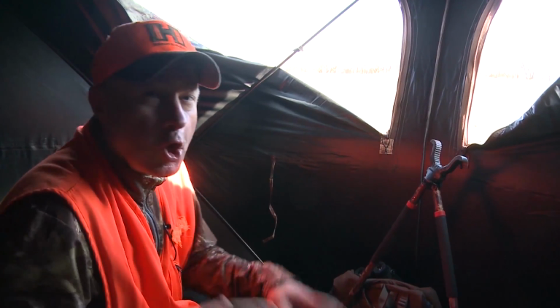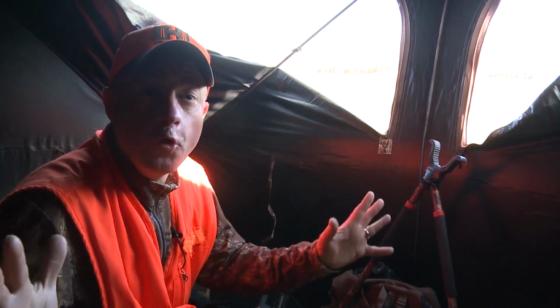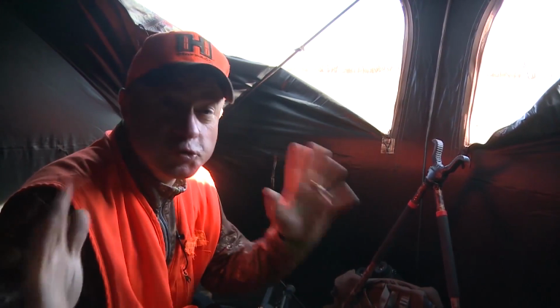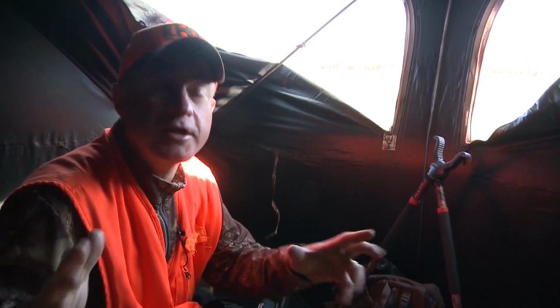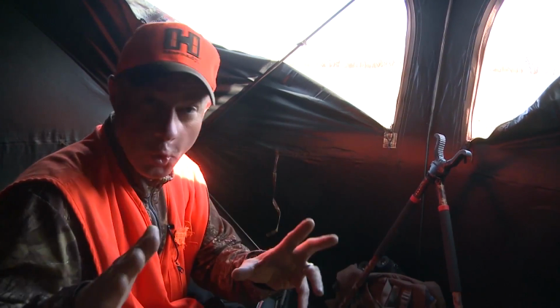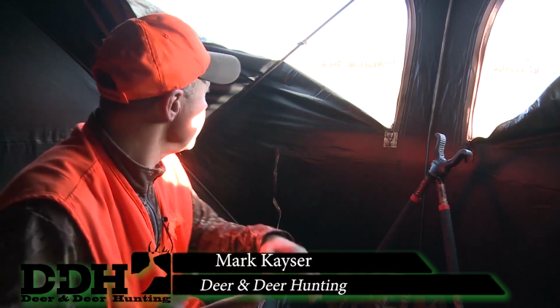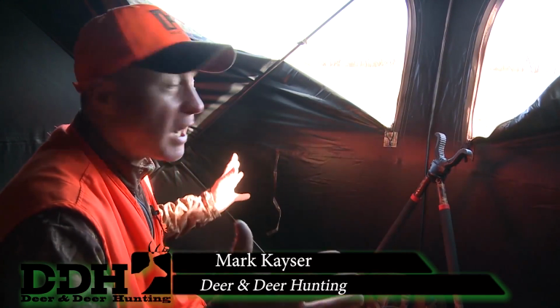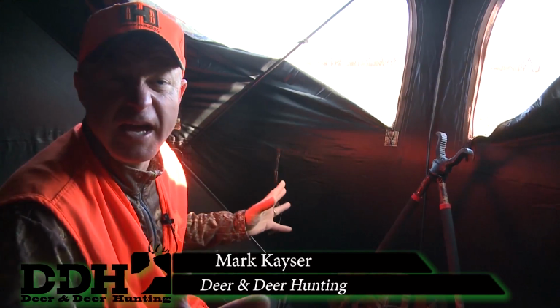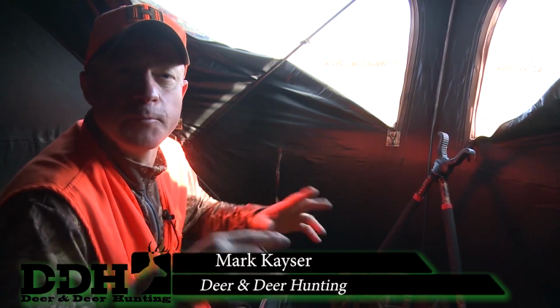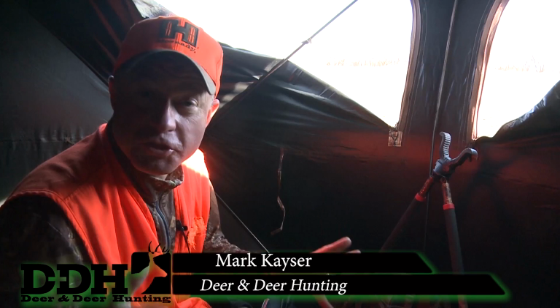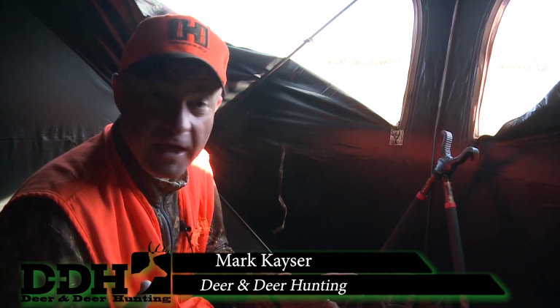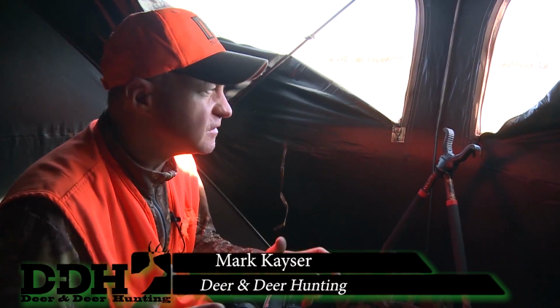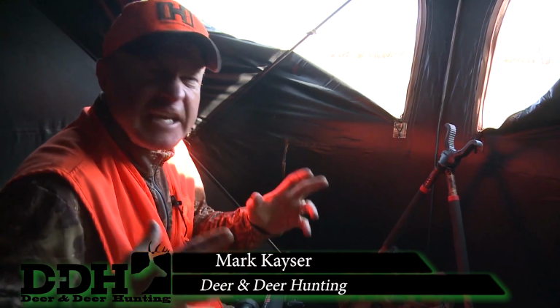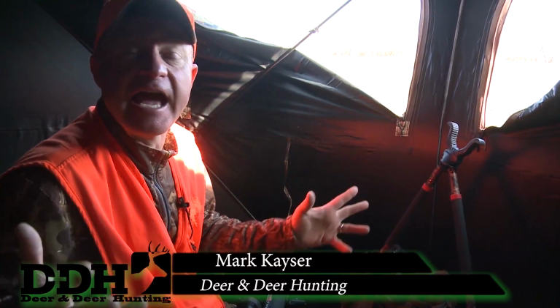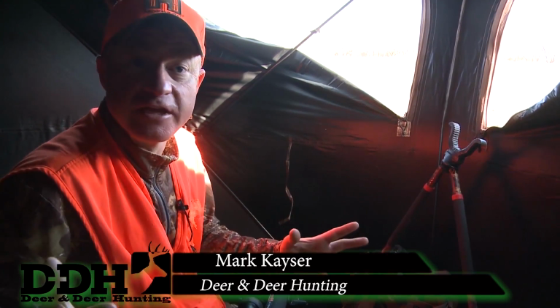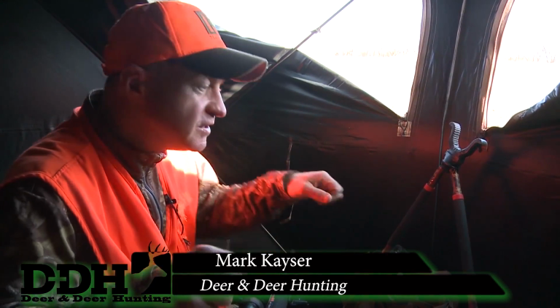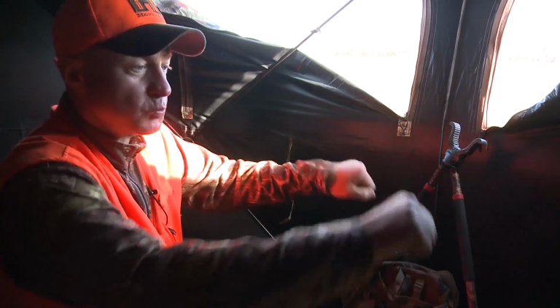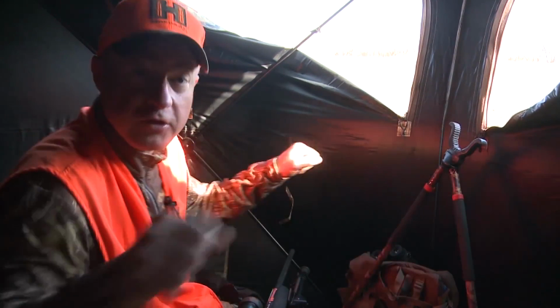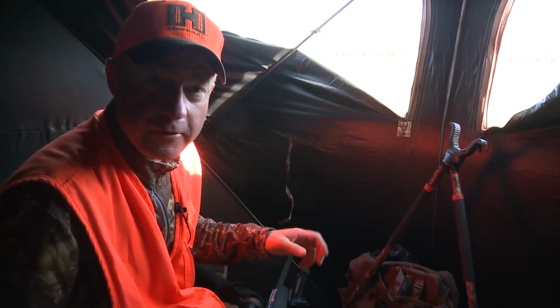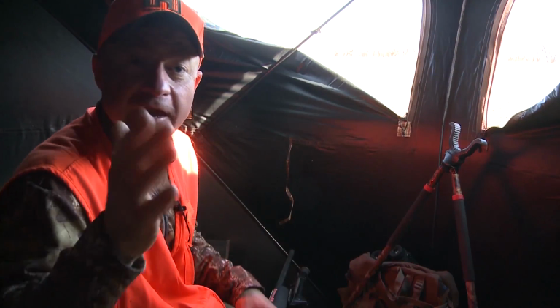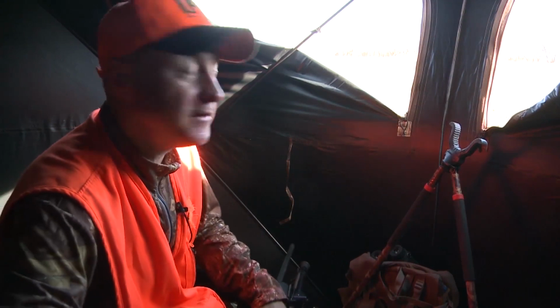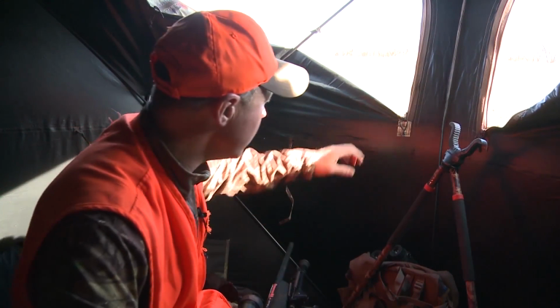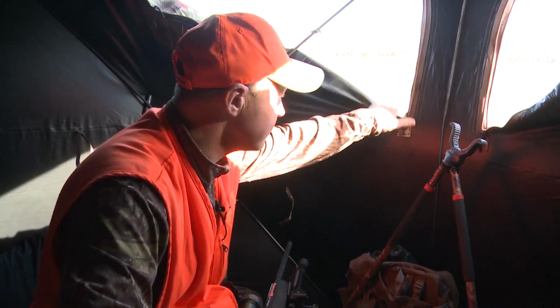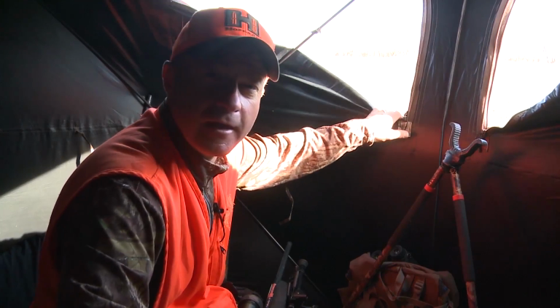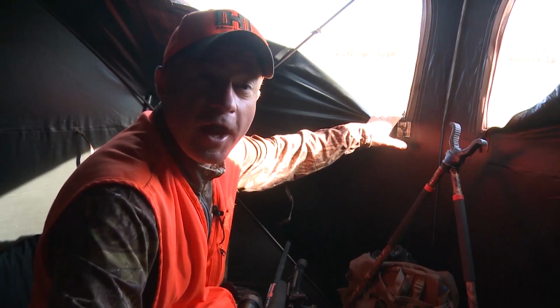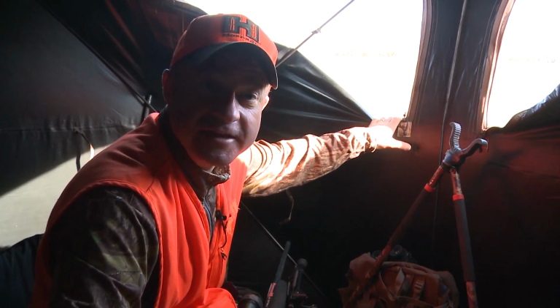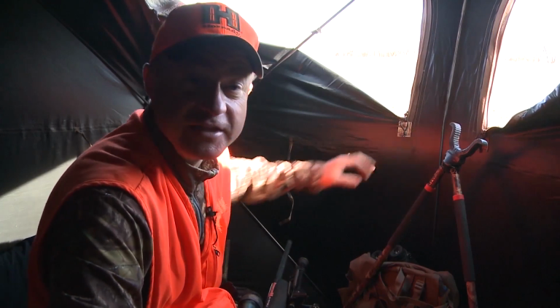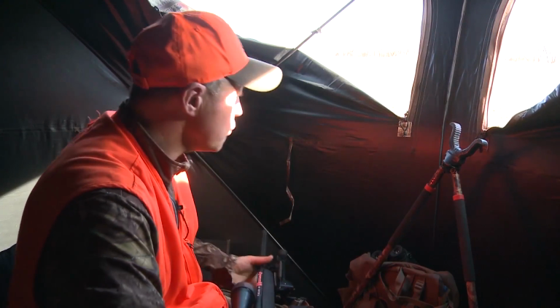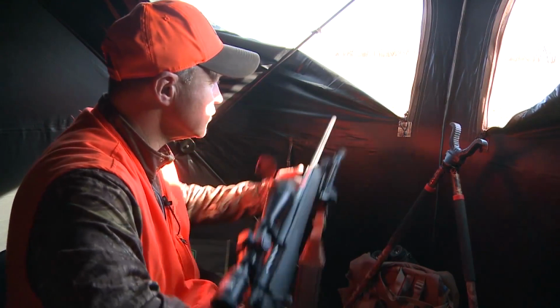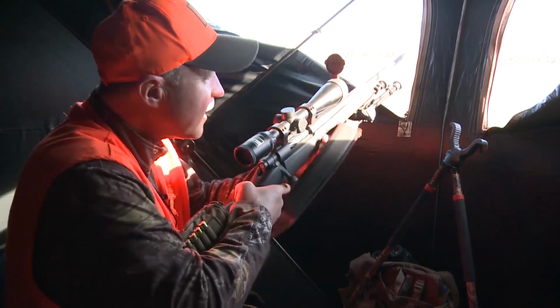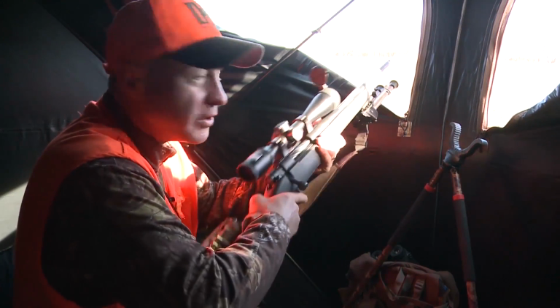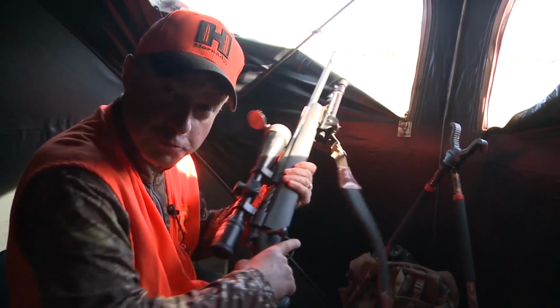Home sweet home — ground blinds, permanent shooting houses, even ladder stands or tree stands with rails around them. They all give you a nice place to rest your rifle when you're shooting.